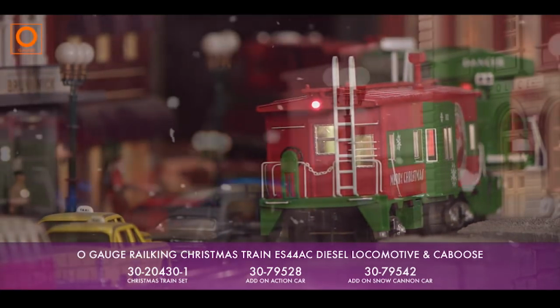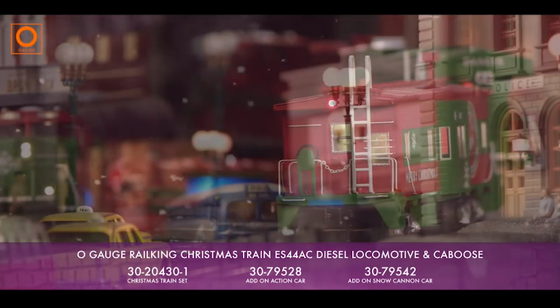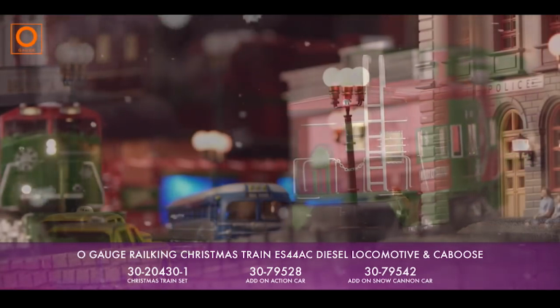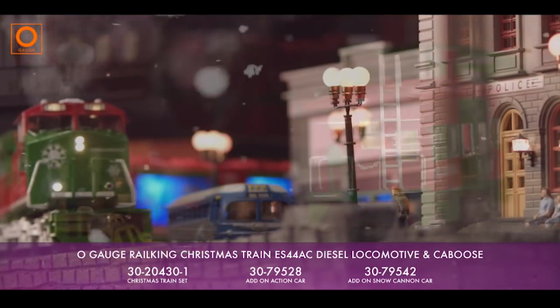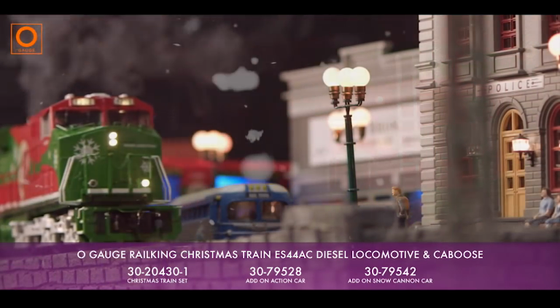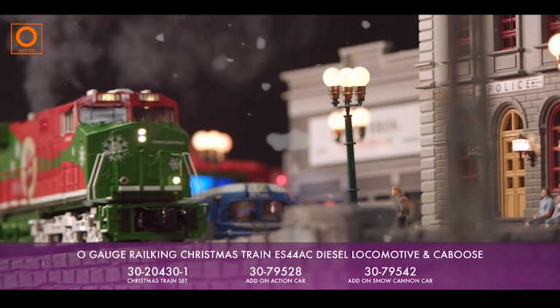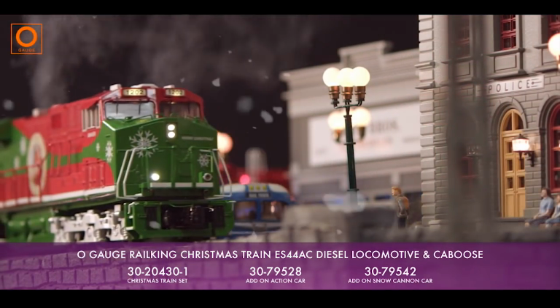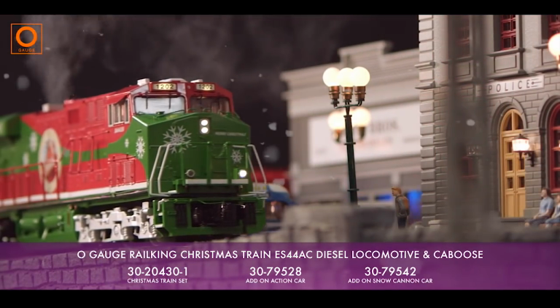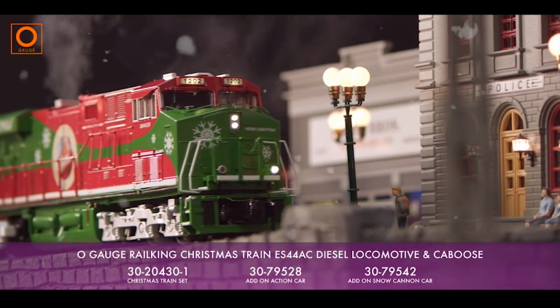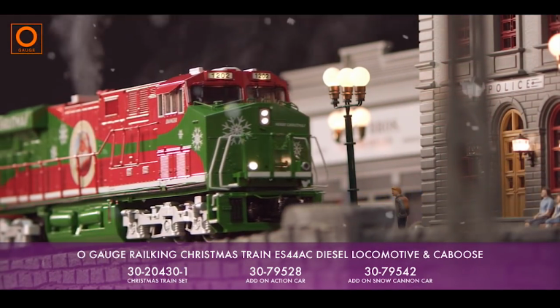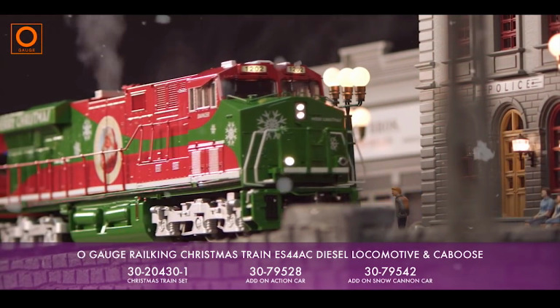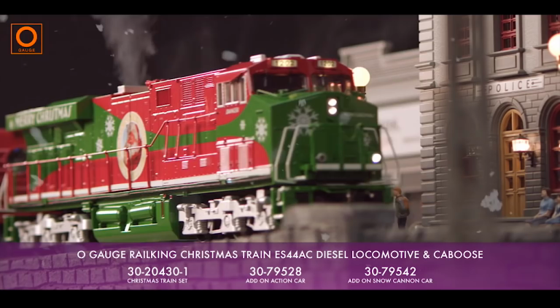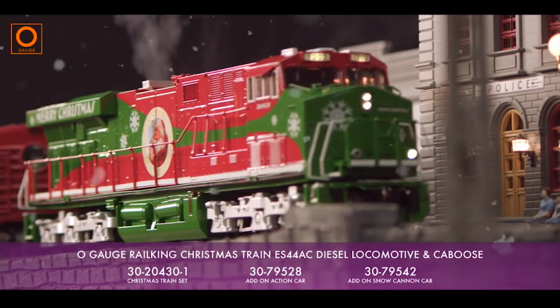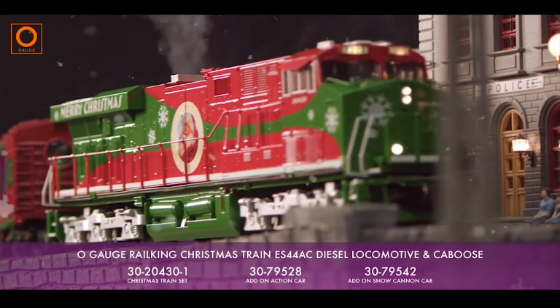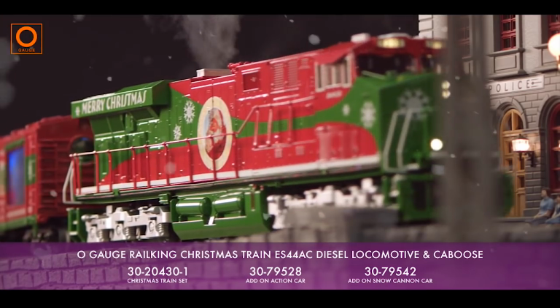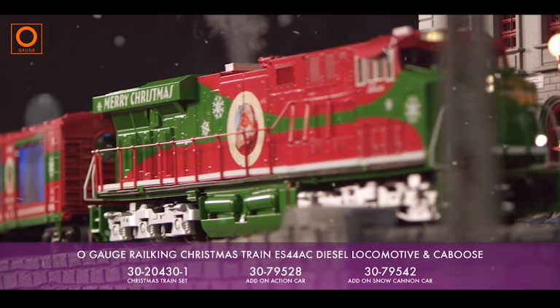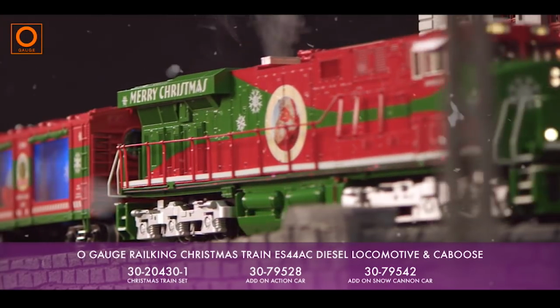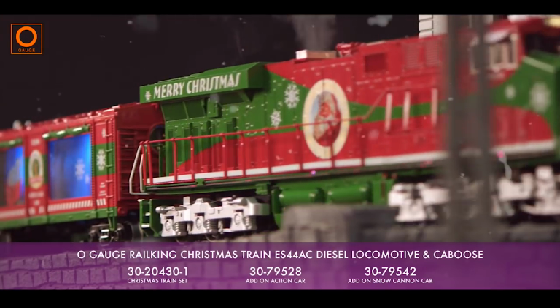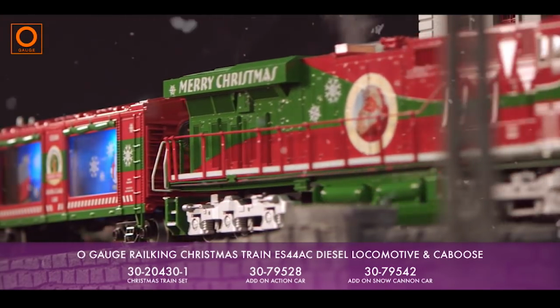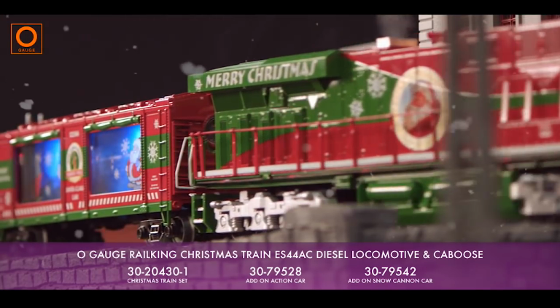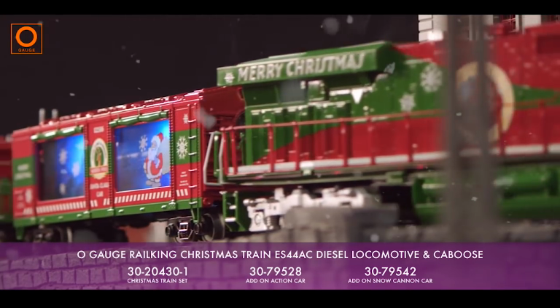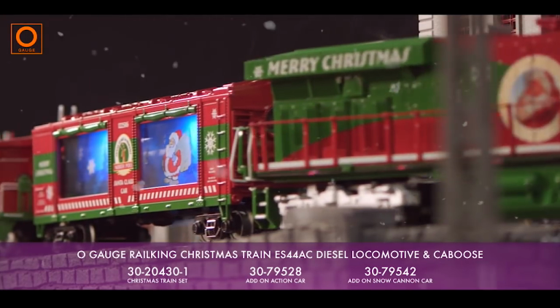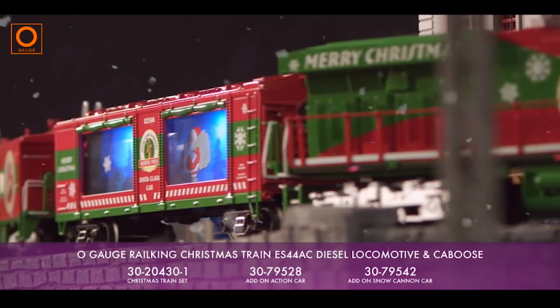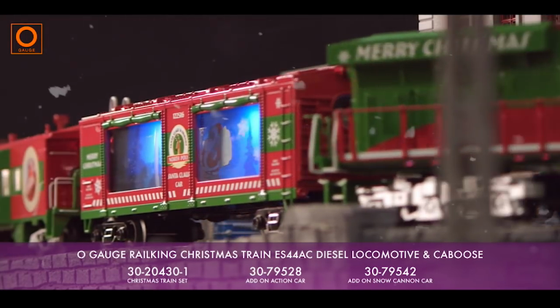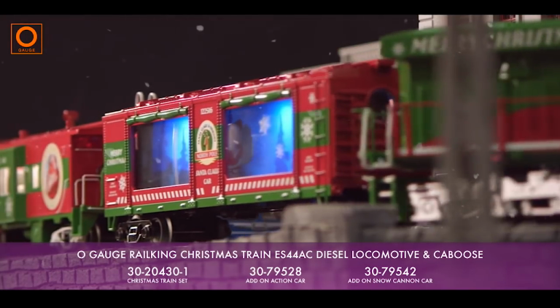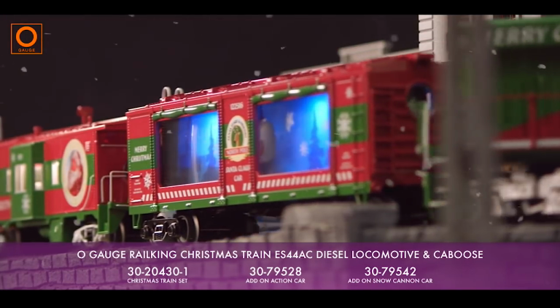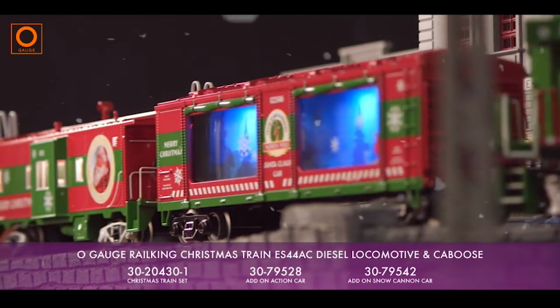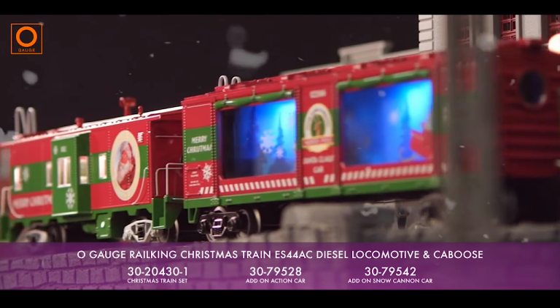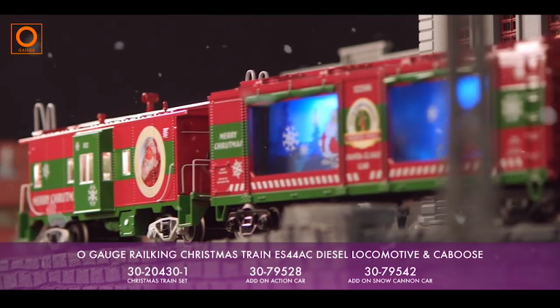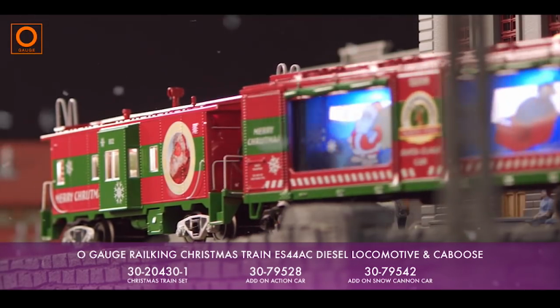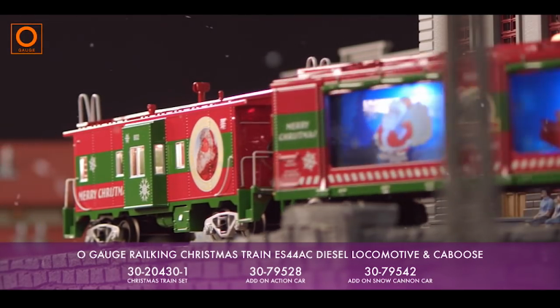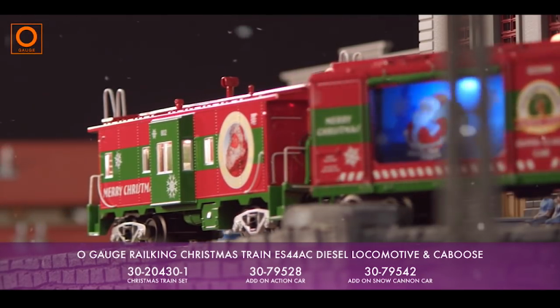Perfect for expanding your Christmas train is our separately available Christmas action car, painted in matching colors, featuring a rotating image of Santa and his sleigh in a classic winter scene.